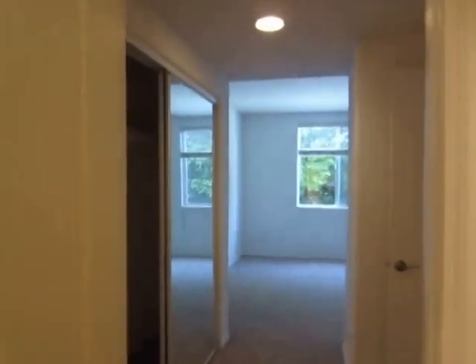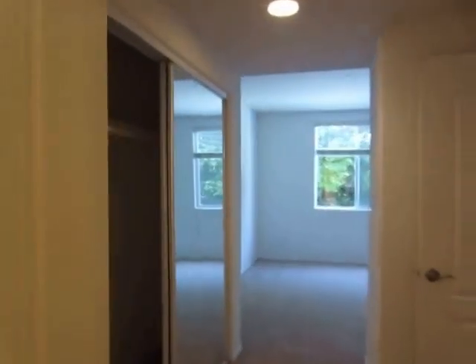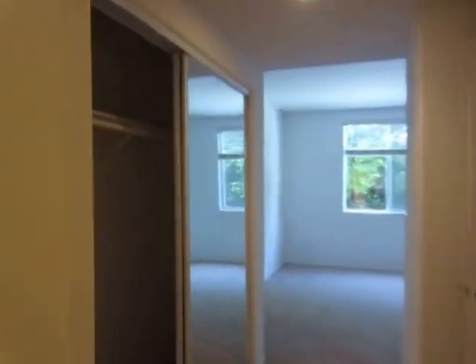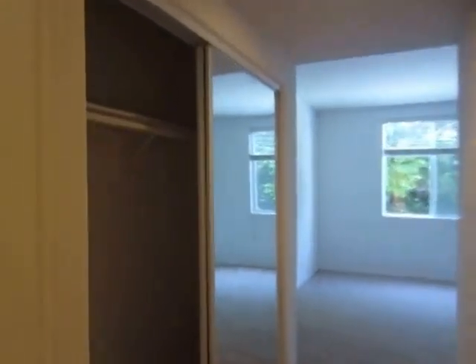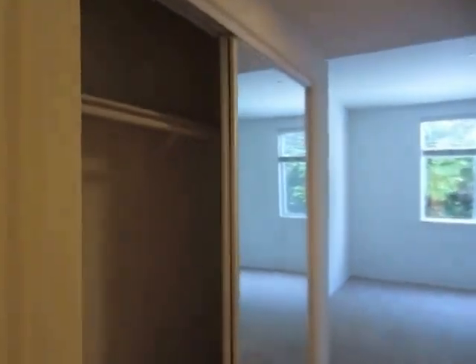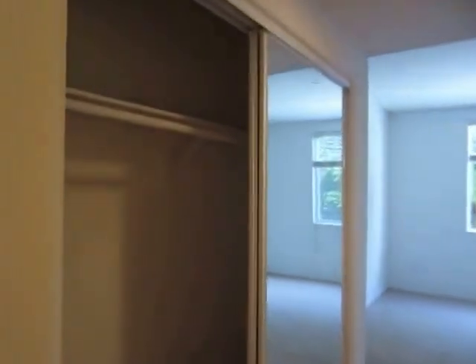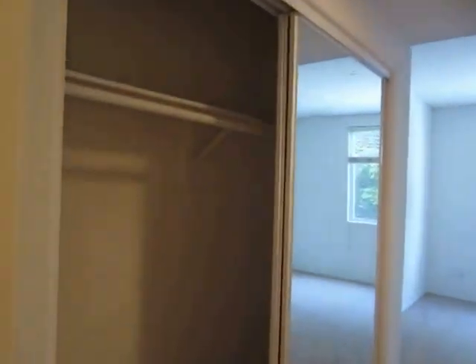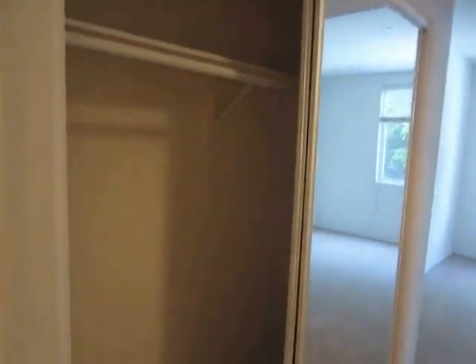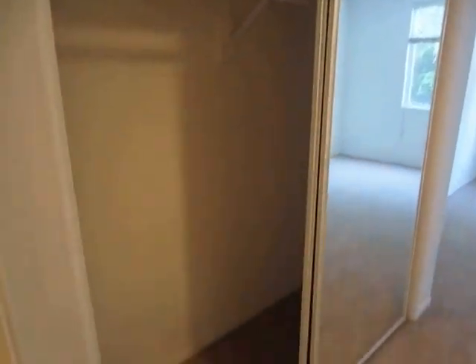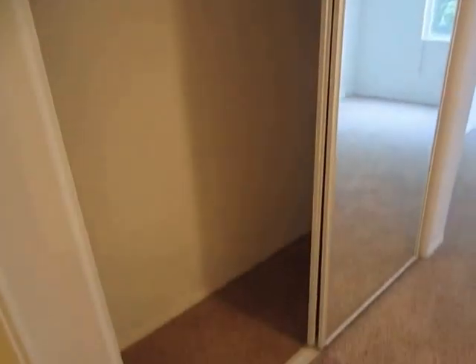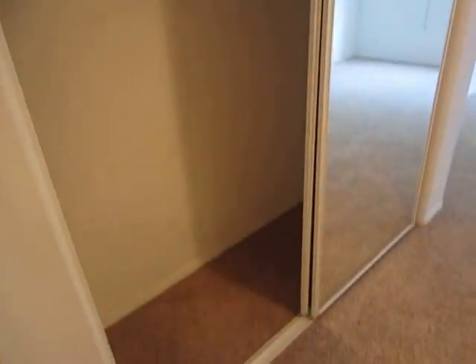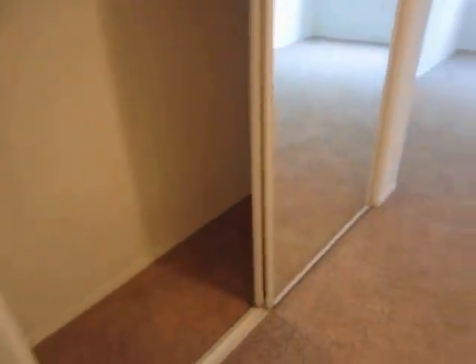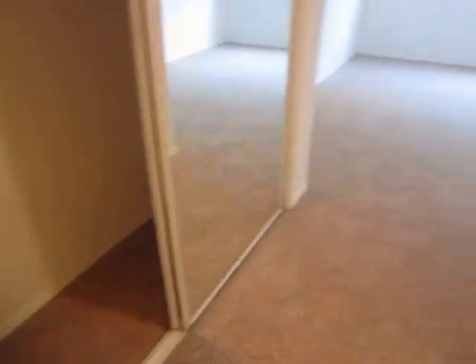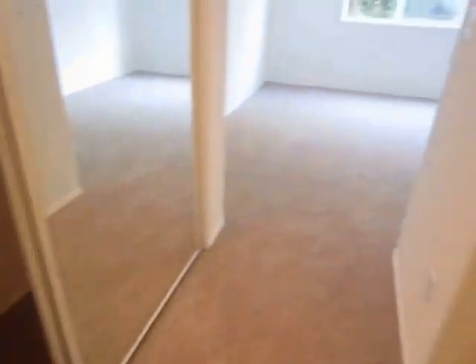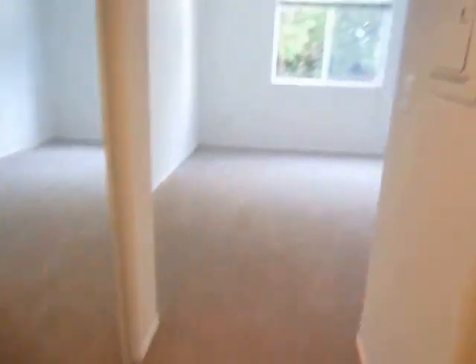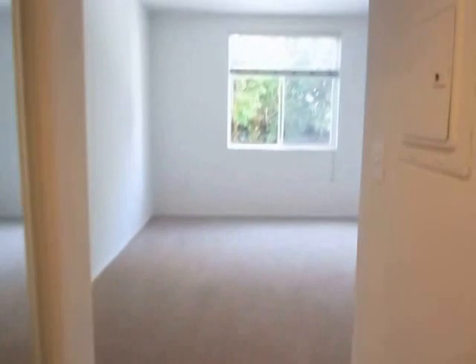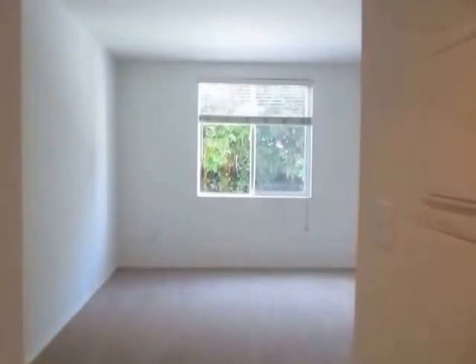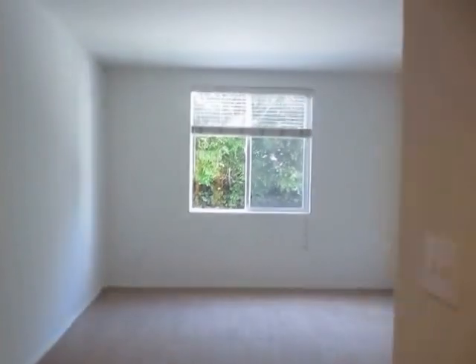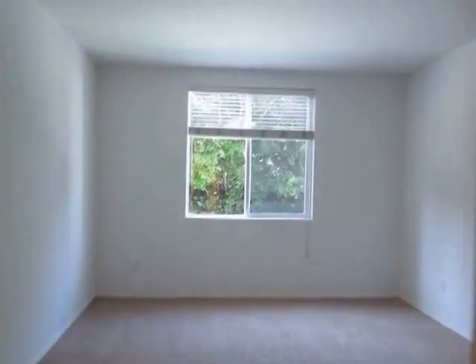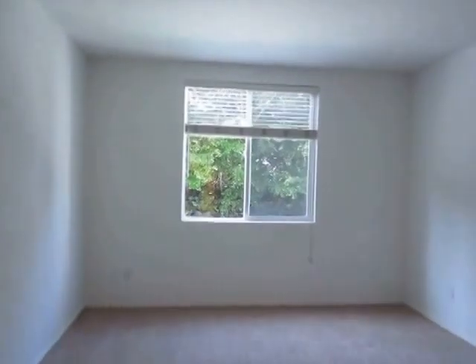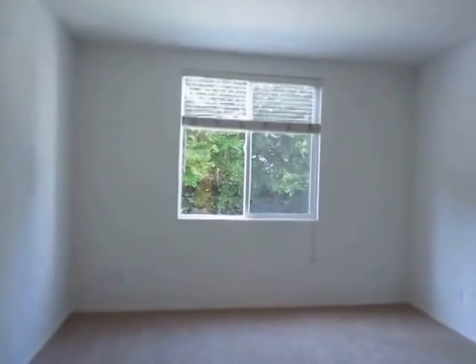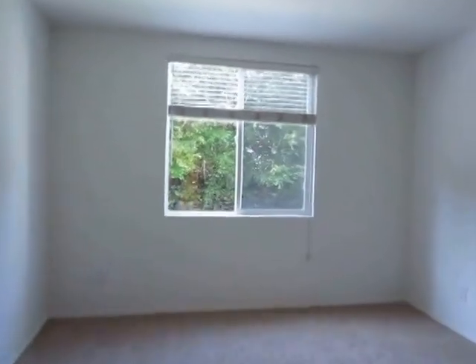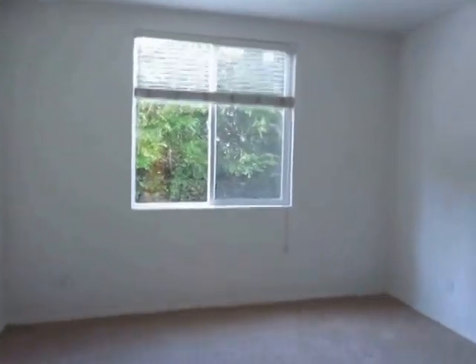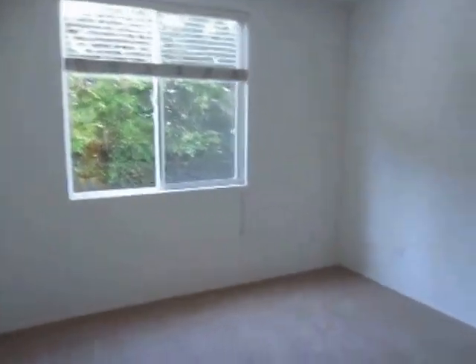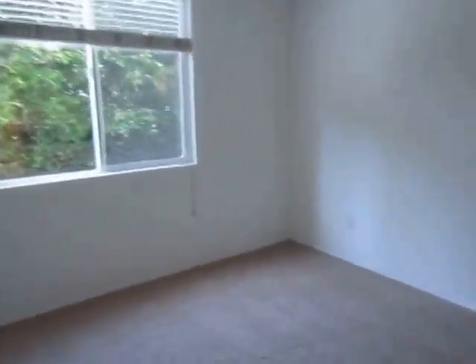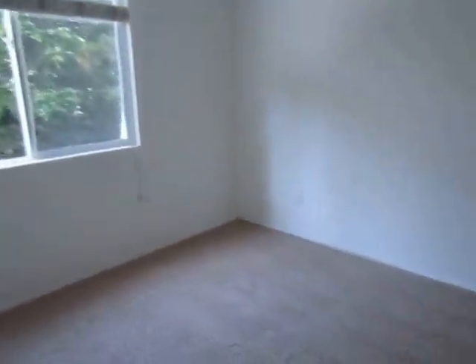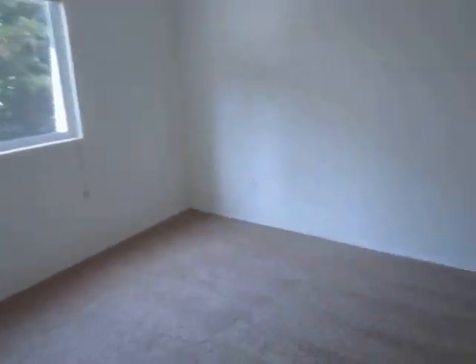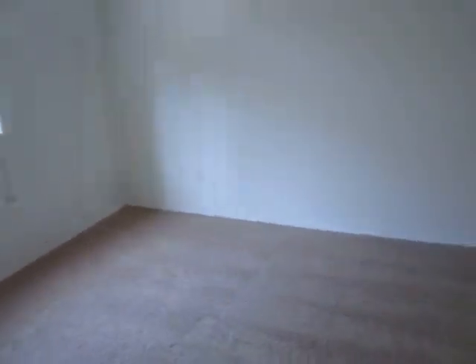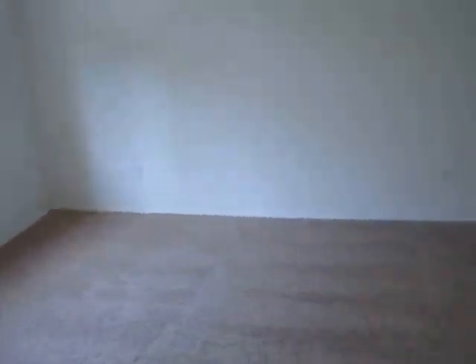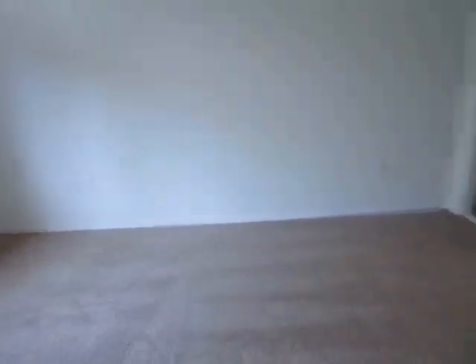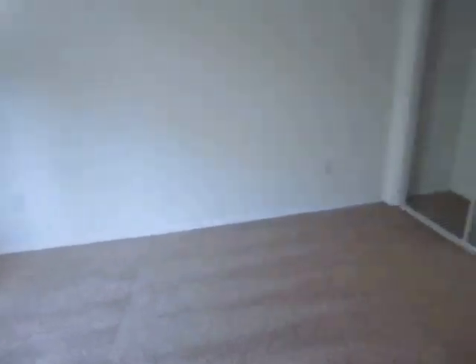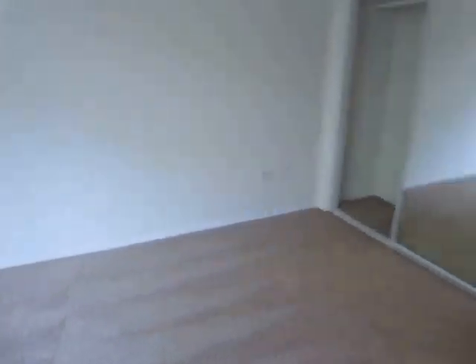This room has two closets. Again, all of the rooms are very spacious.